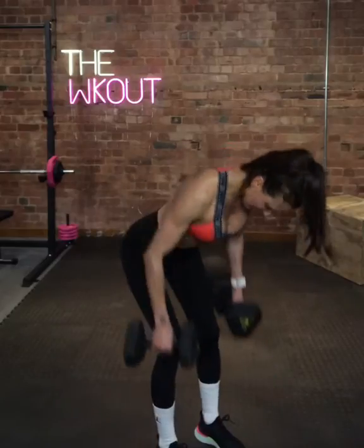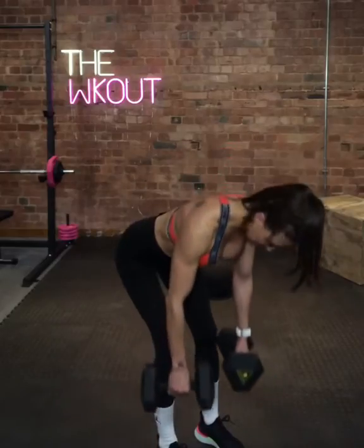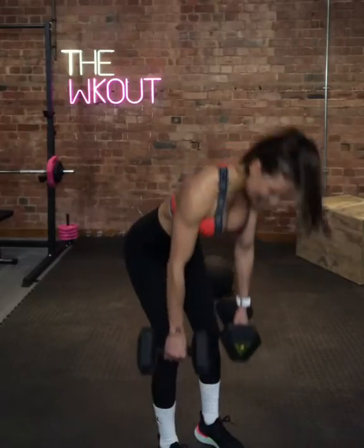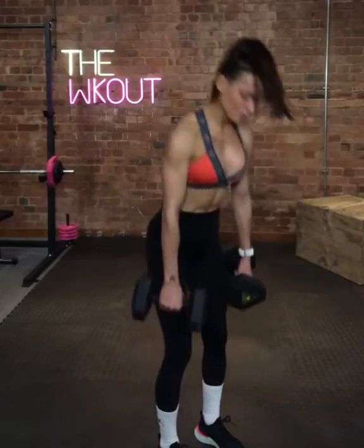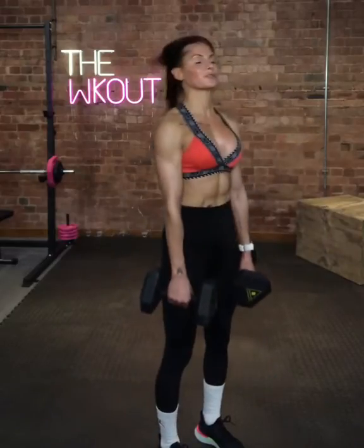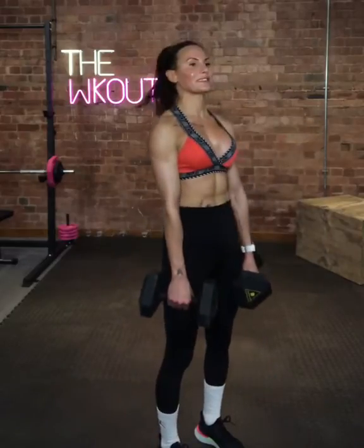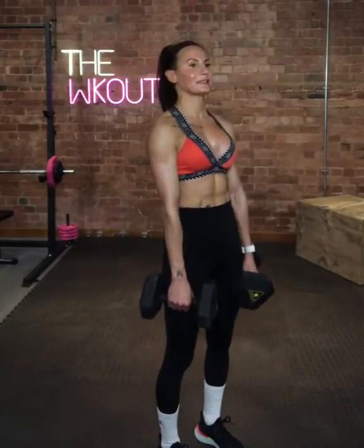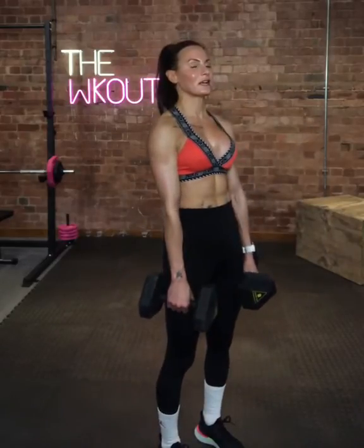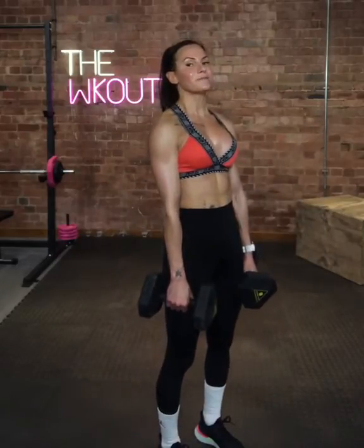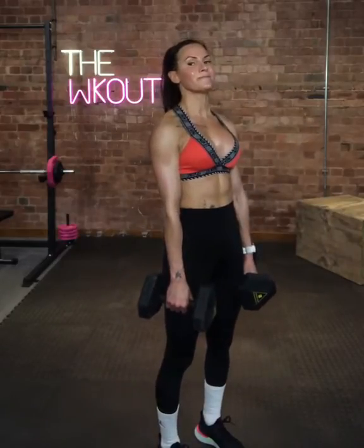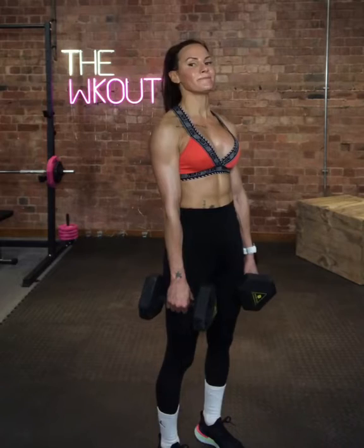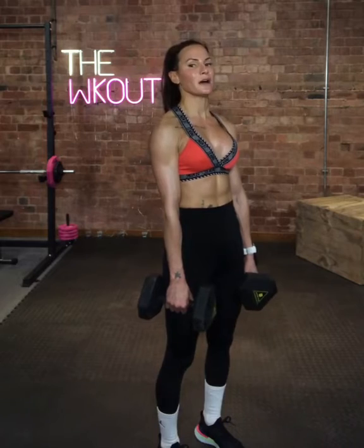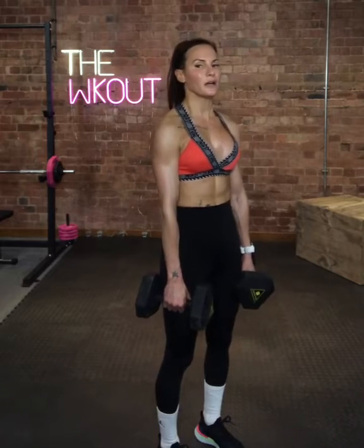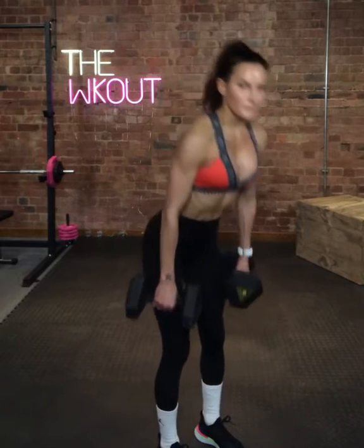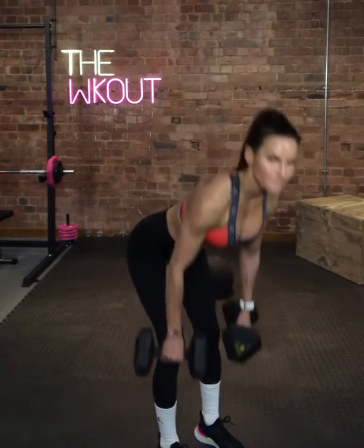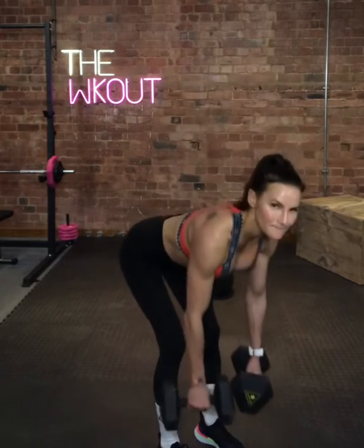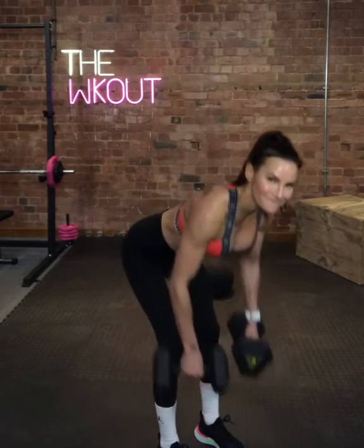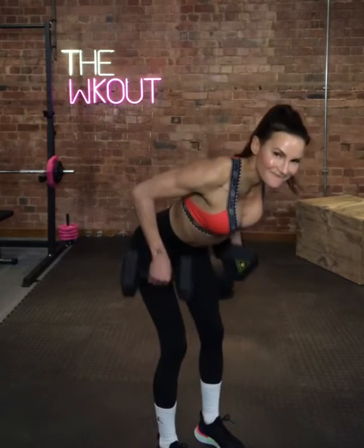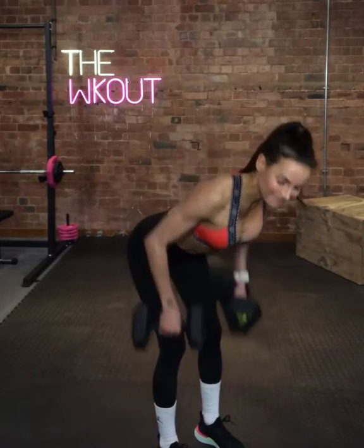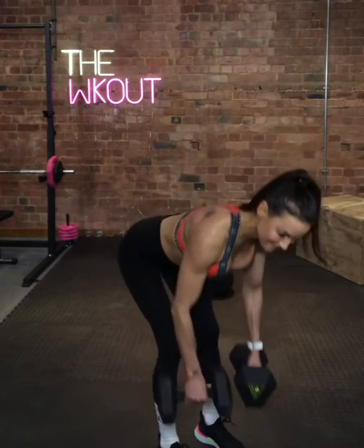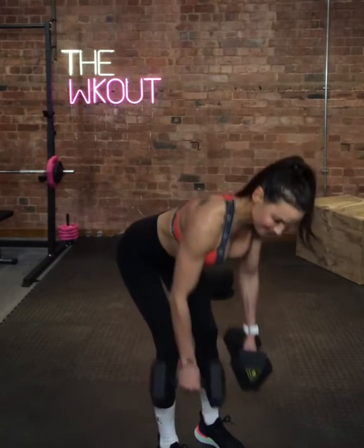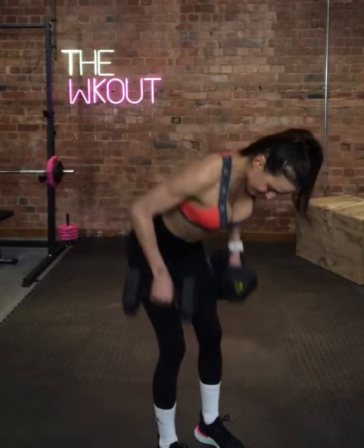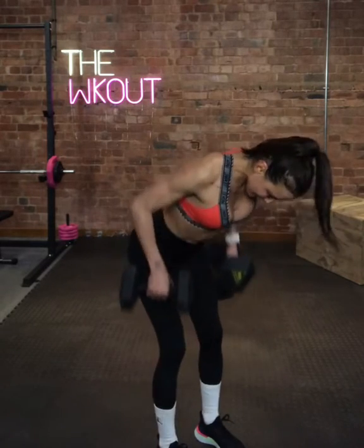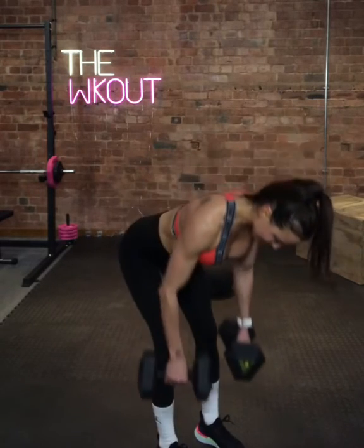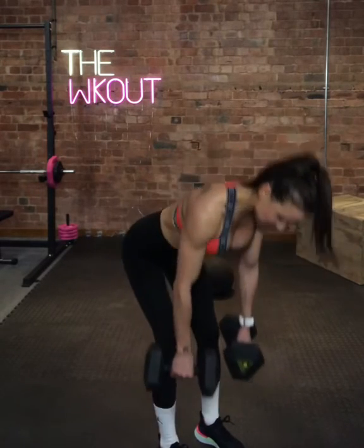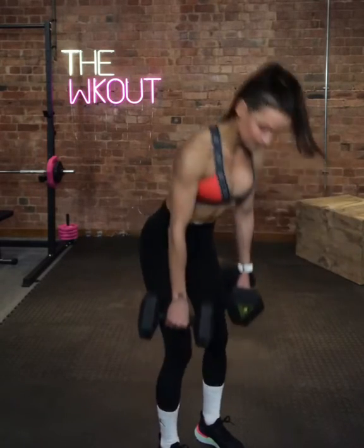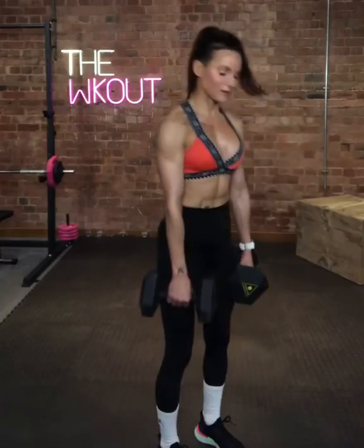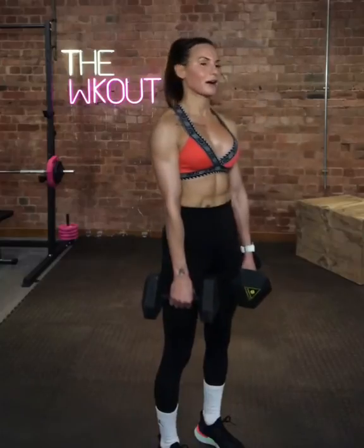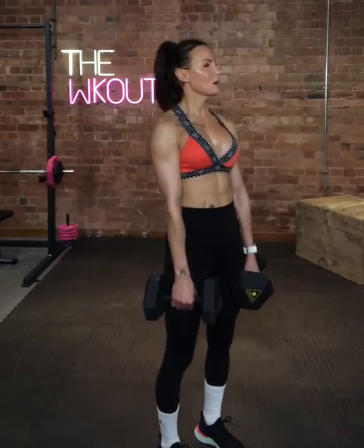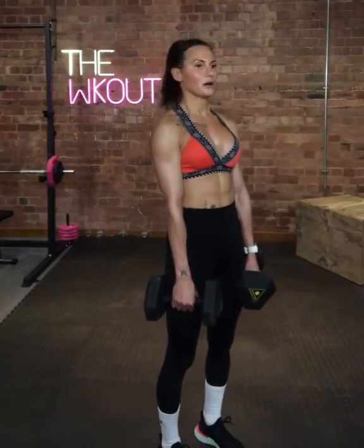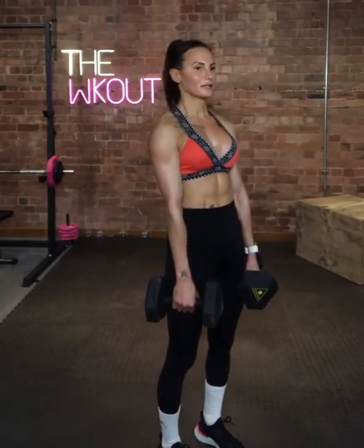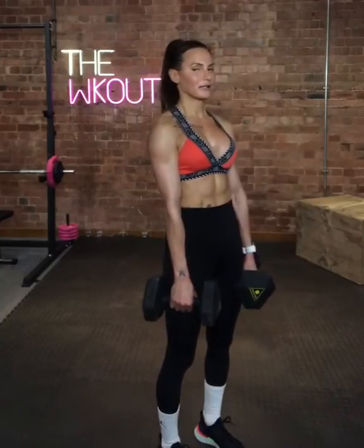Pull it back. Come on, 20 seconds. 10 seconds.